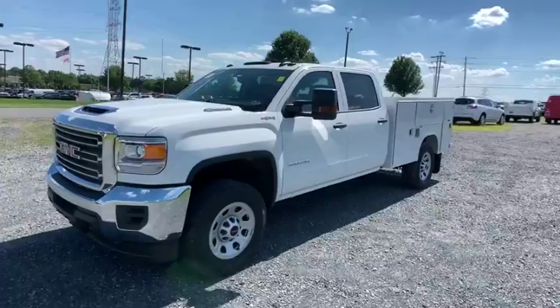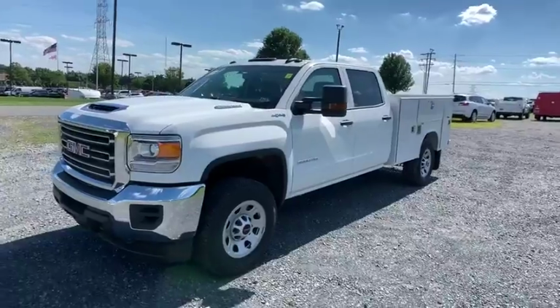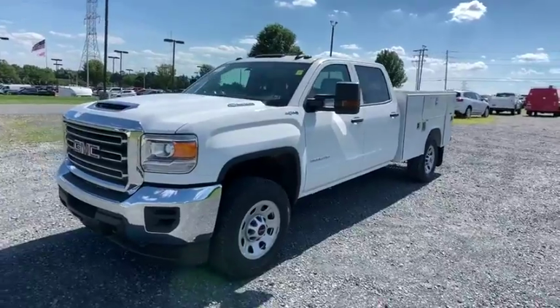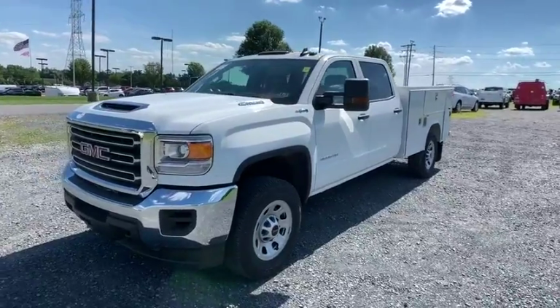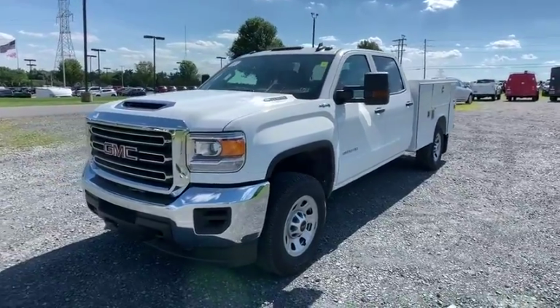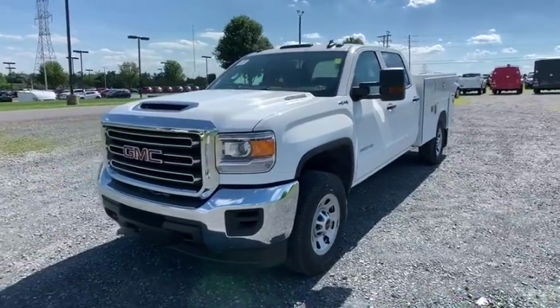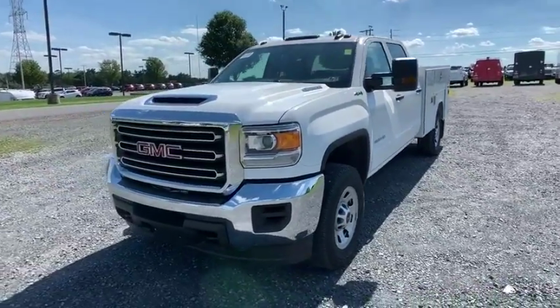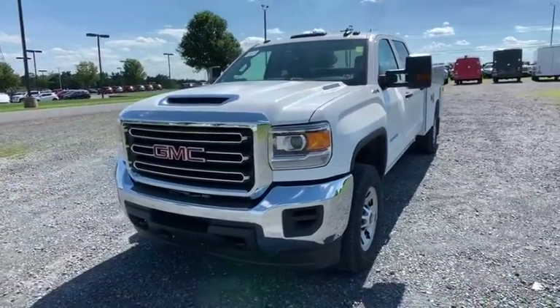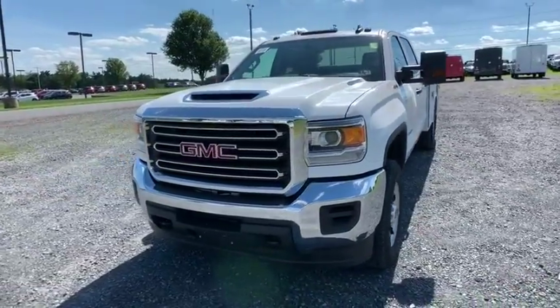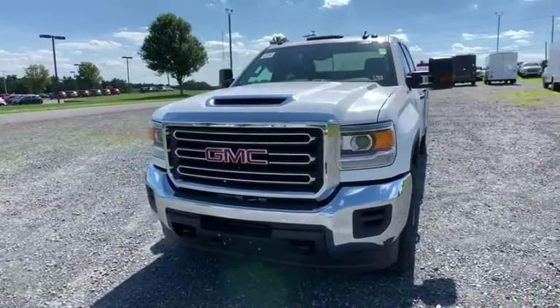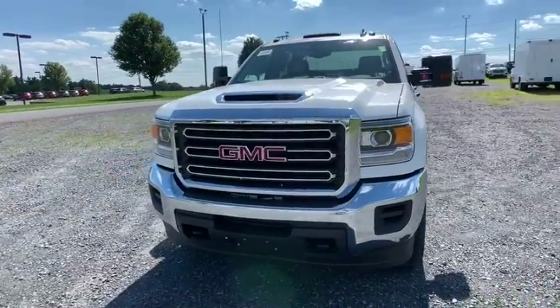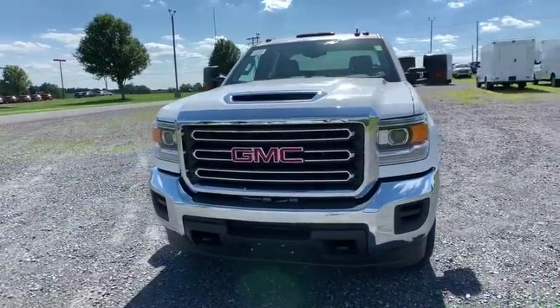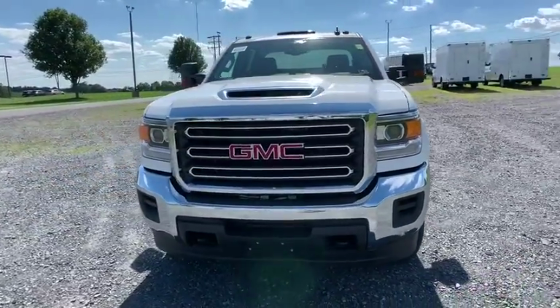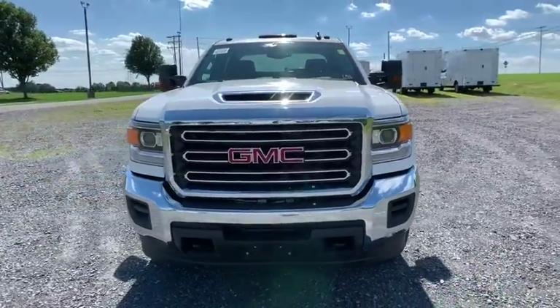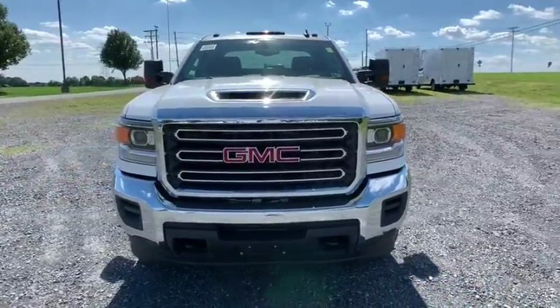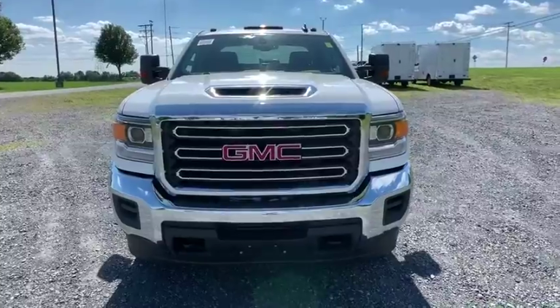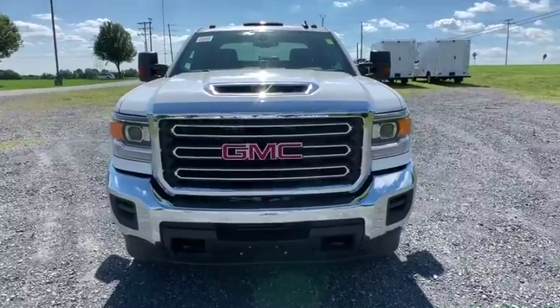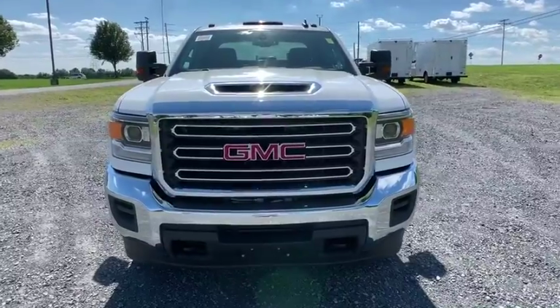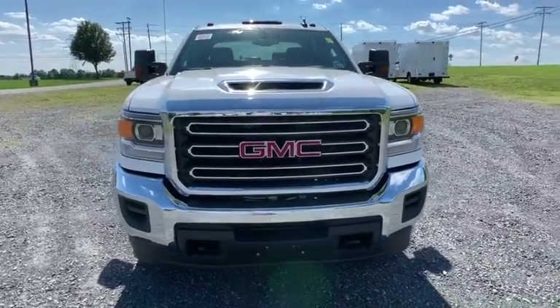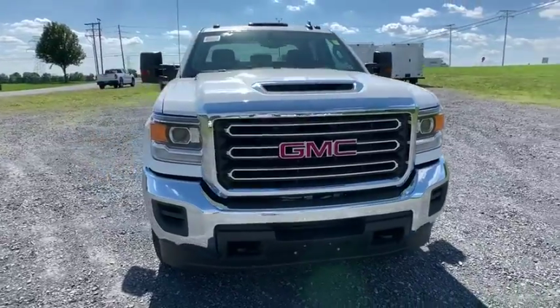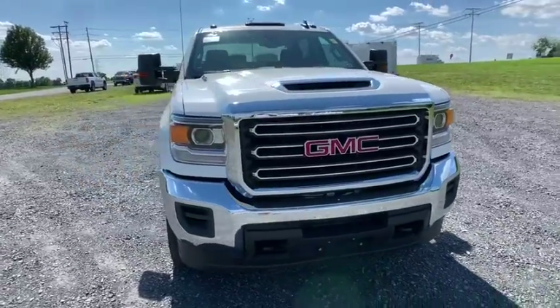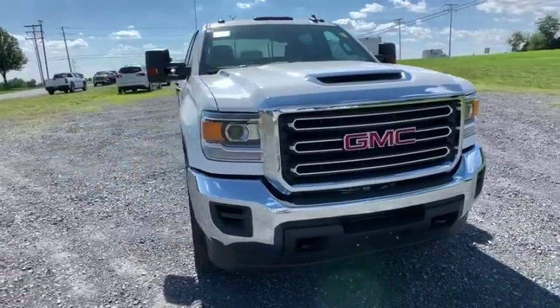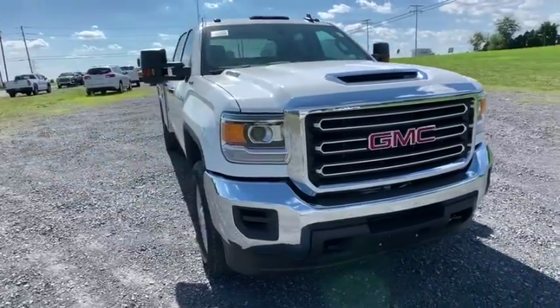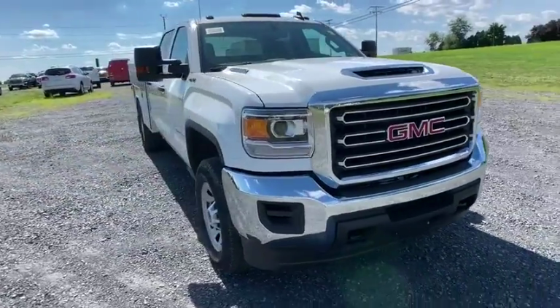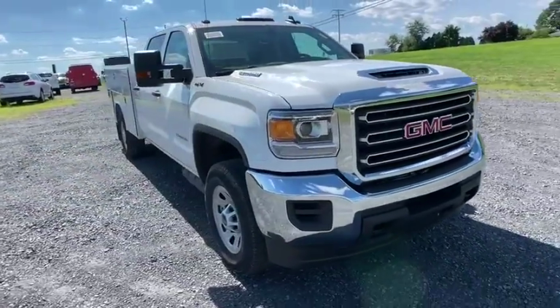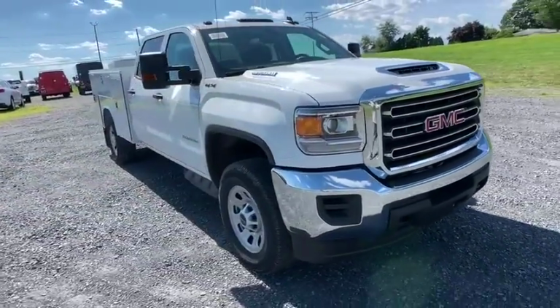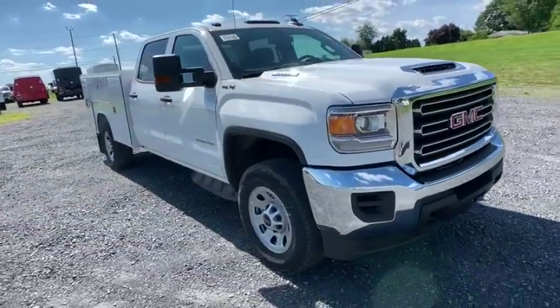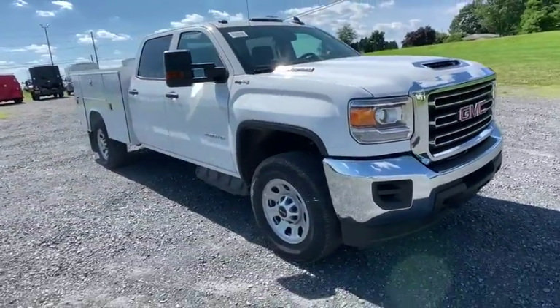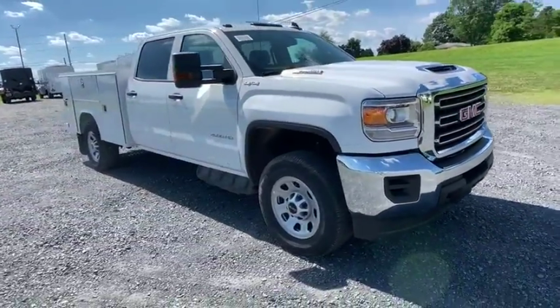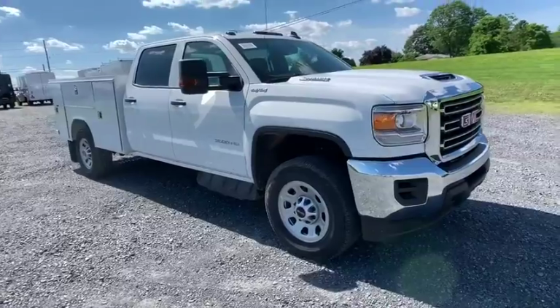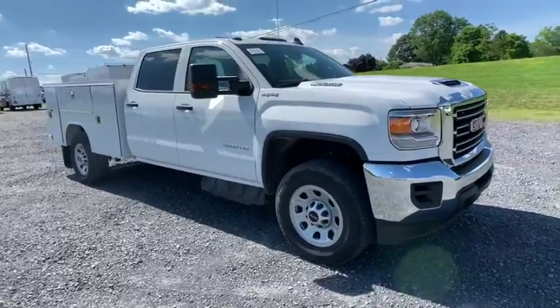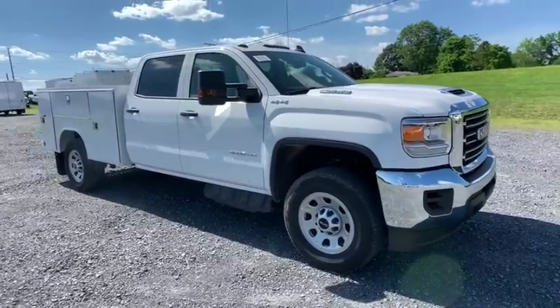Looking for the right vehicle? Check out the 2019 GMC Sierra 3500 HD. Sierra 3500 HD — epic power at a not-so-epic price.